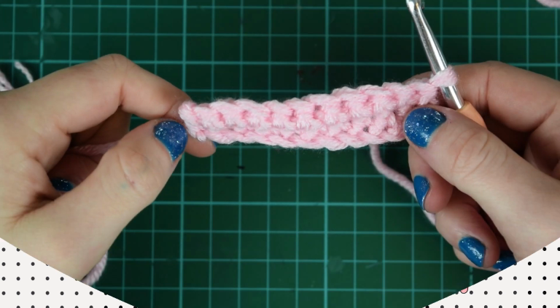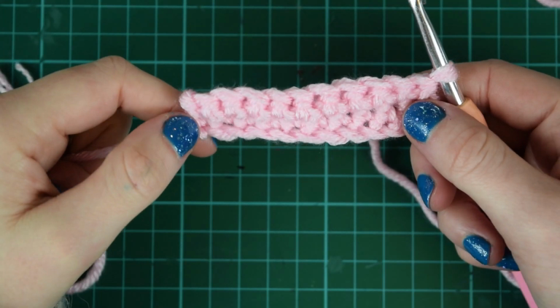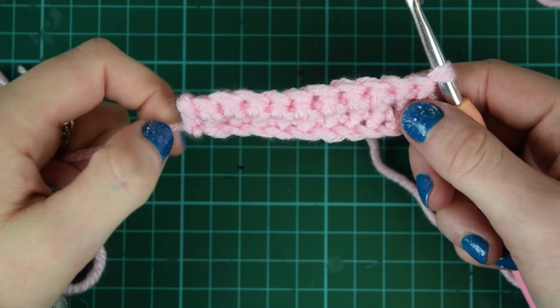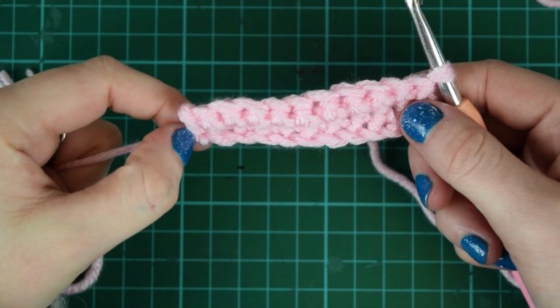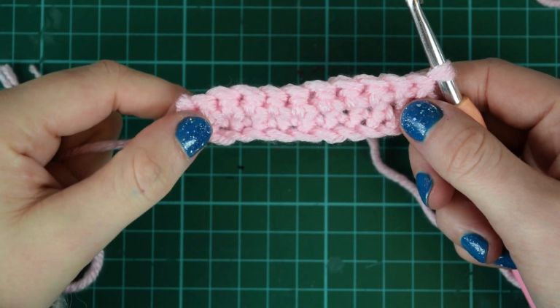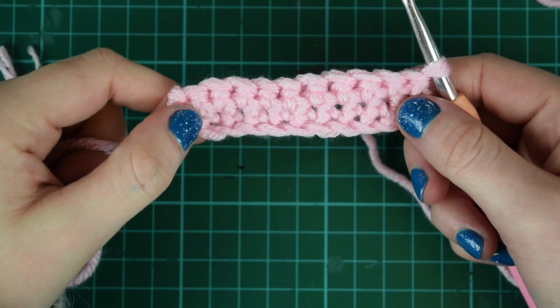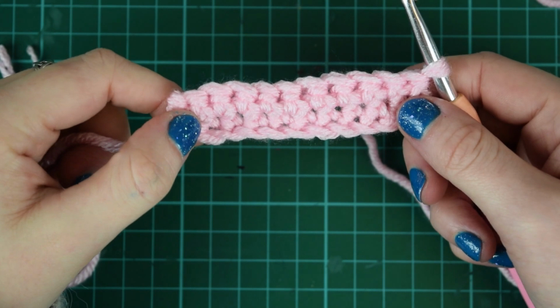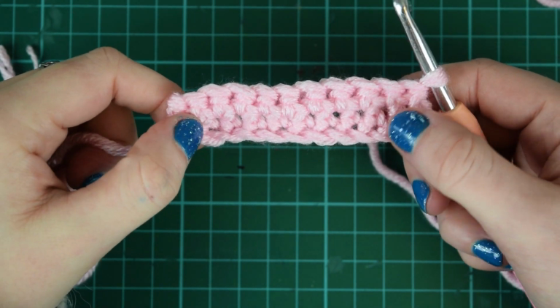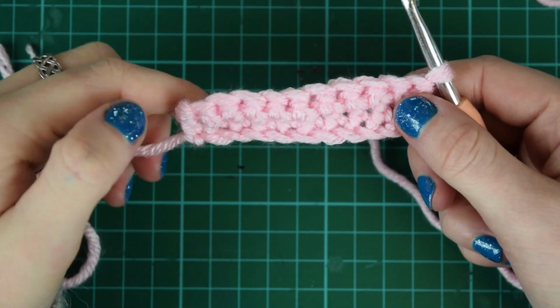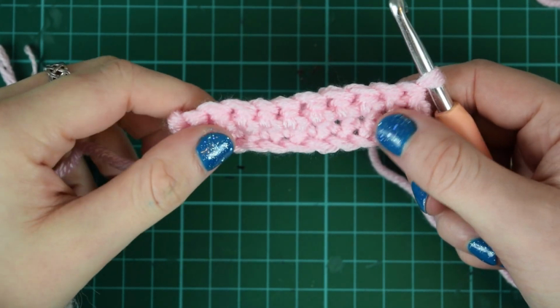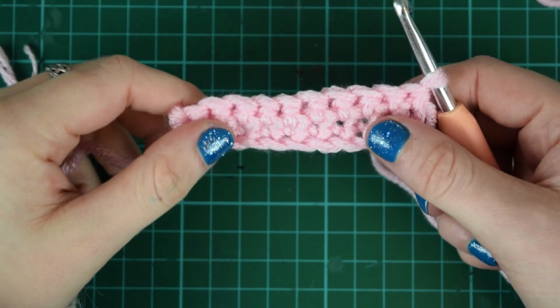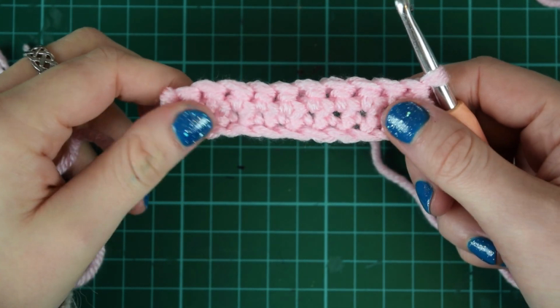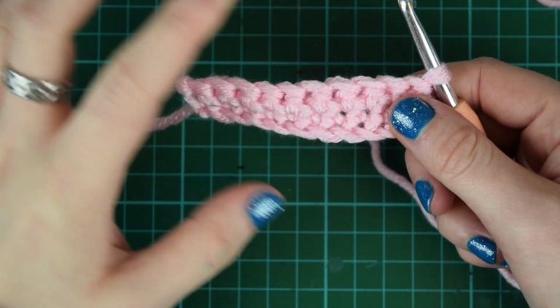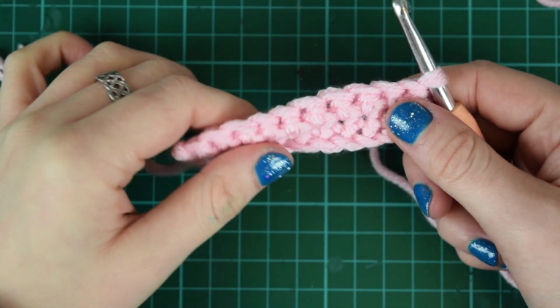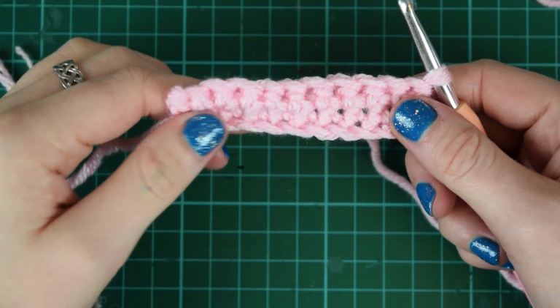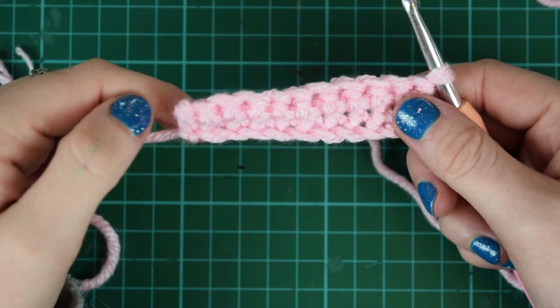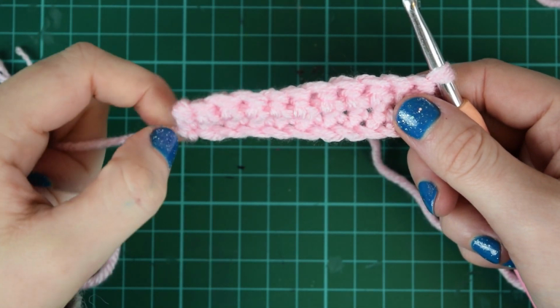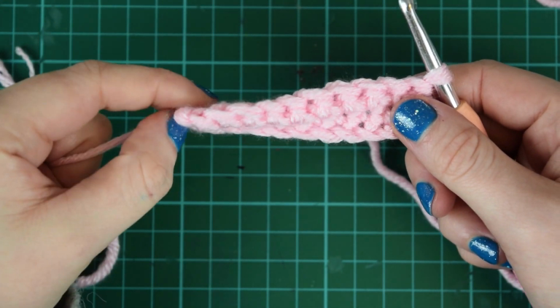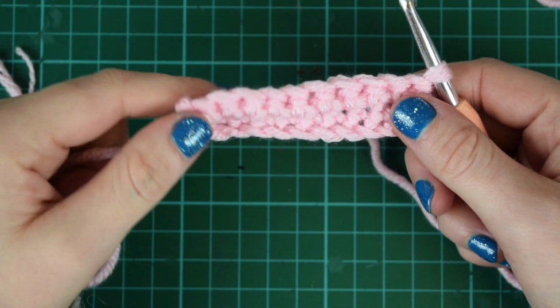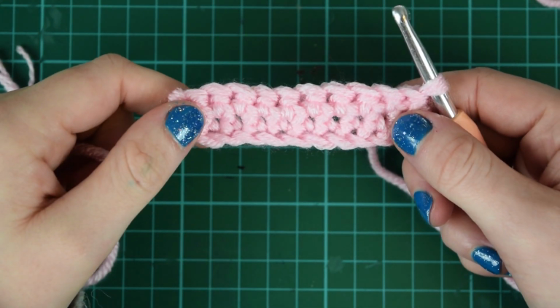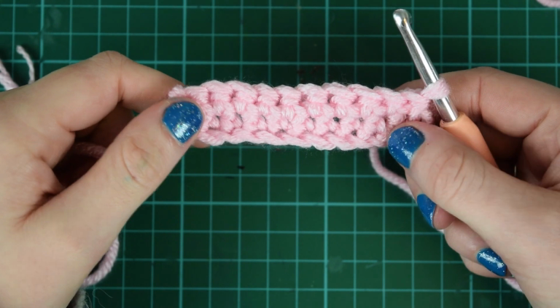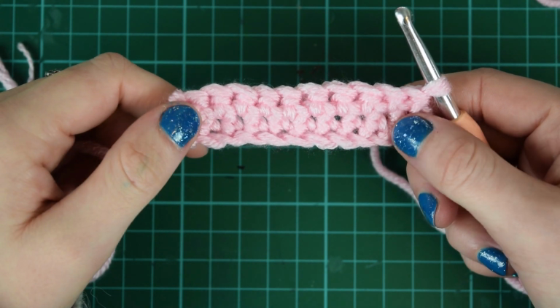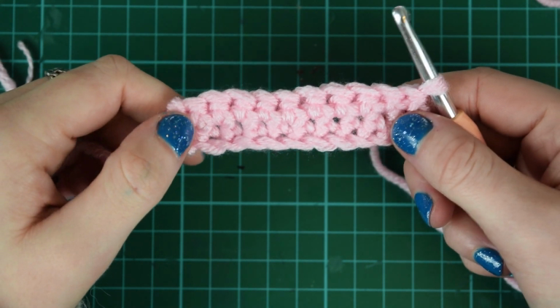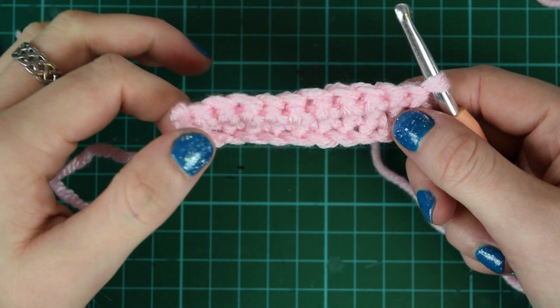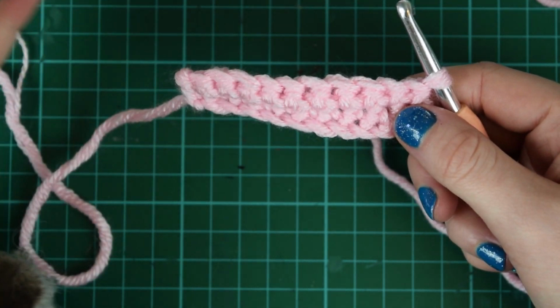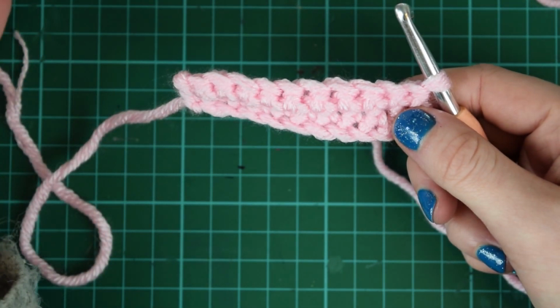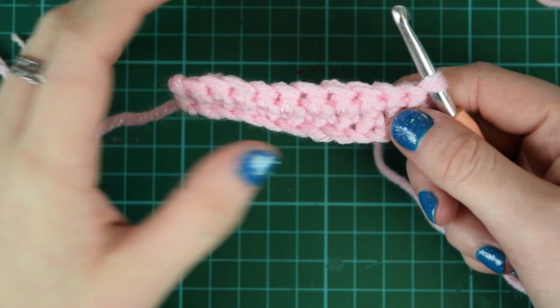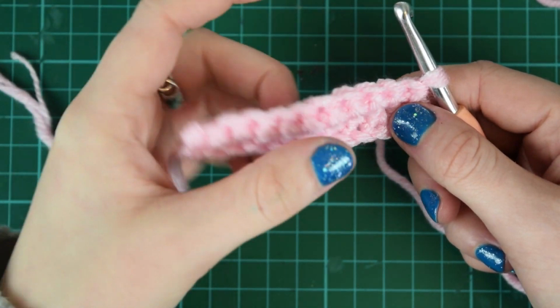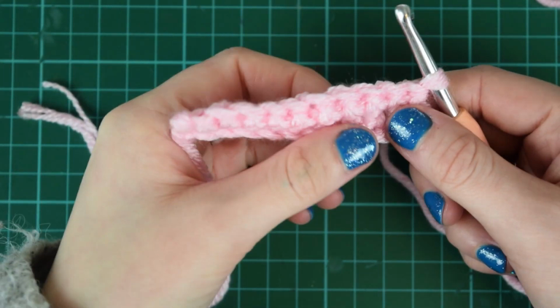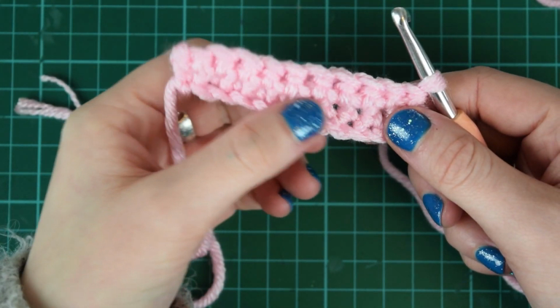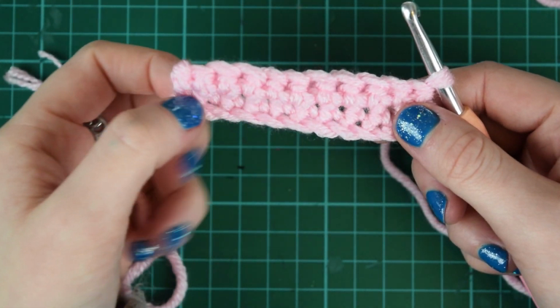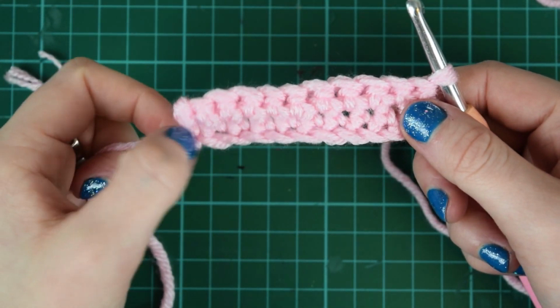Hello and welcome back to Little Miss Drop Stitch. Today I'm going to be showing you the double crochet stitch, and that's in UK terms. If you're using US terms then it's known as the single crochet.